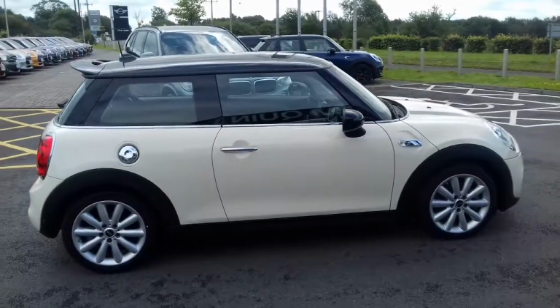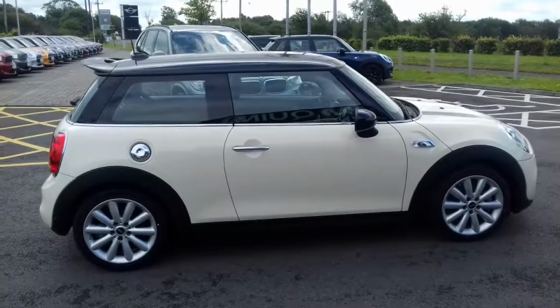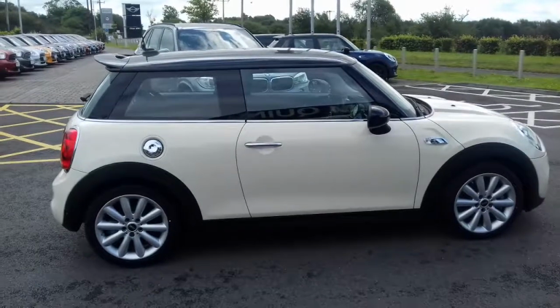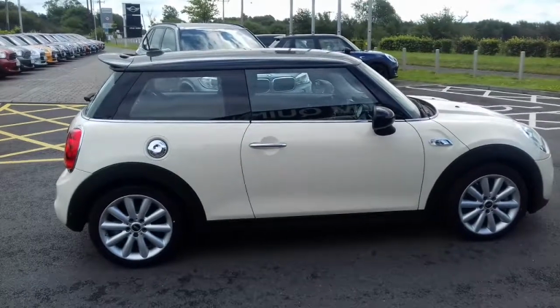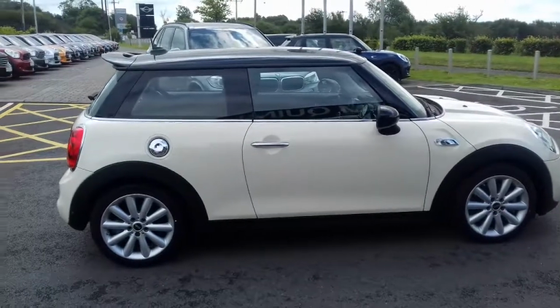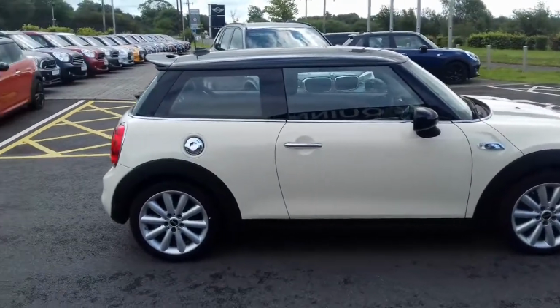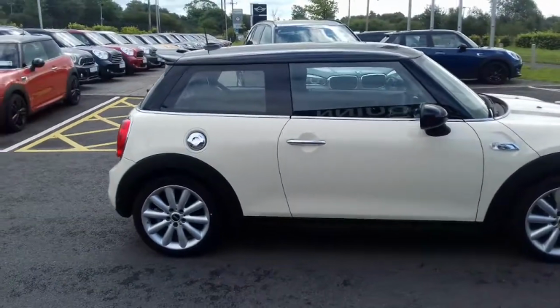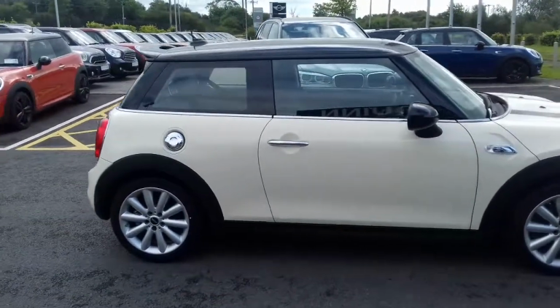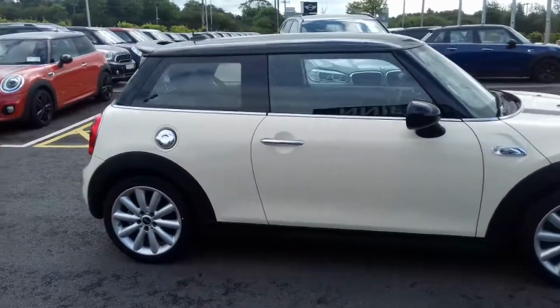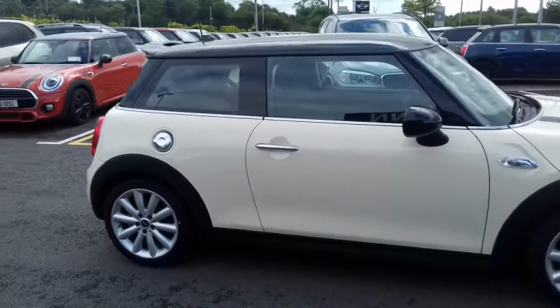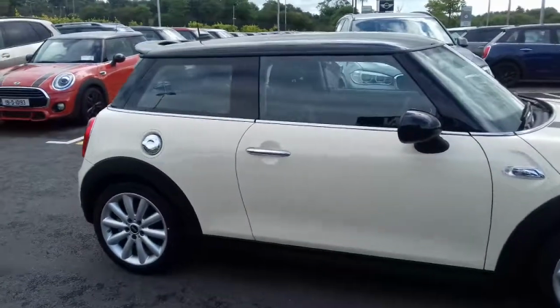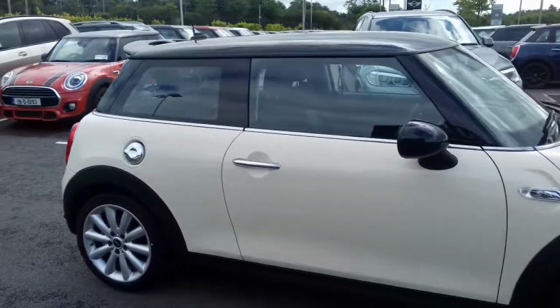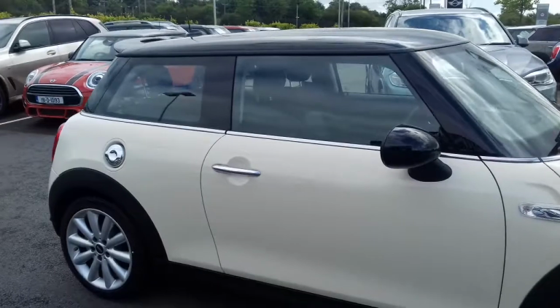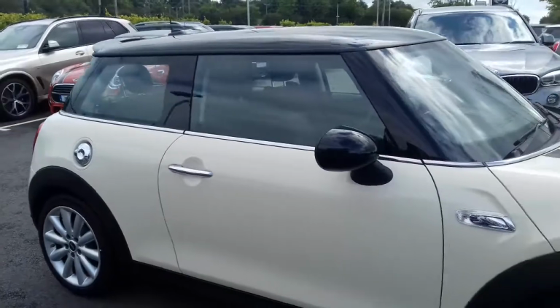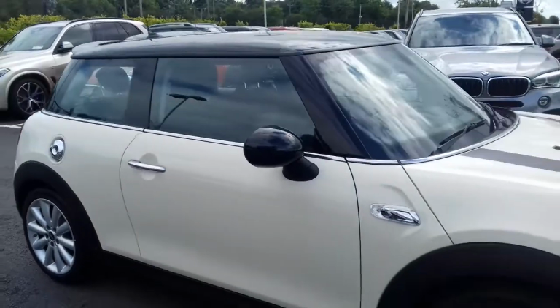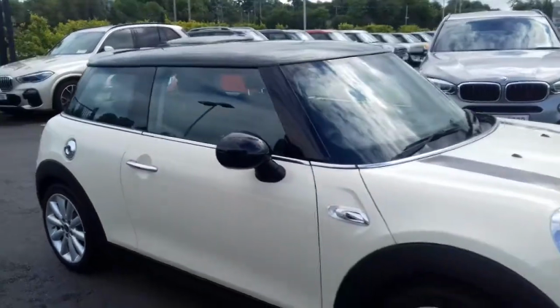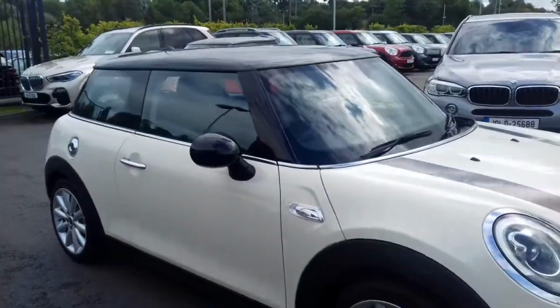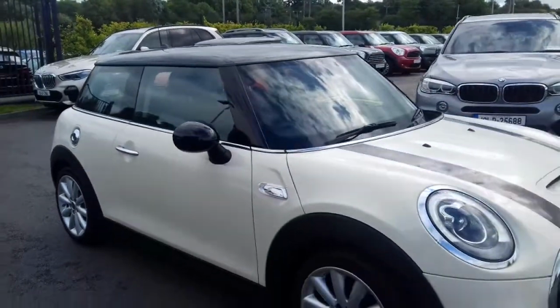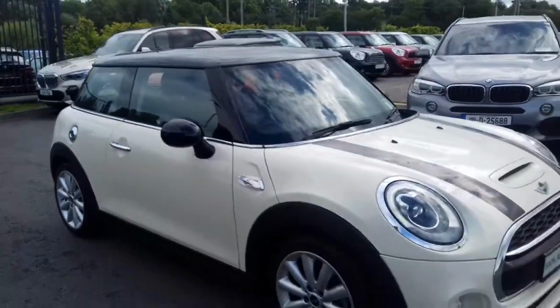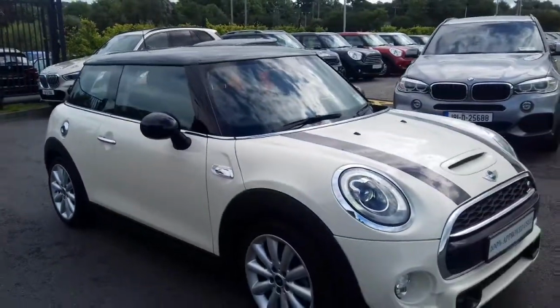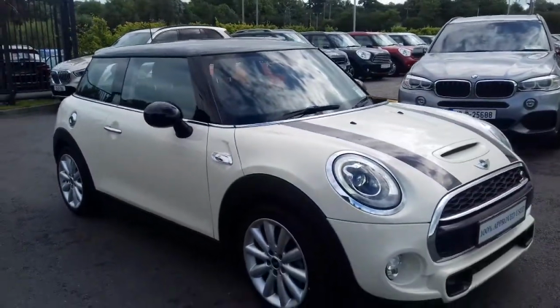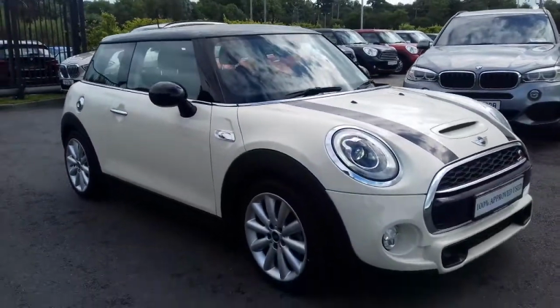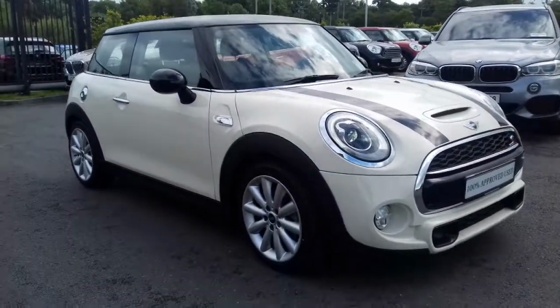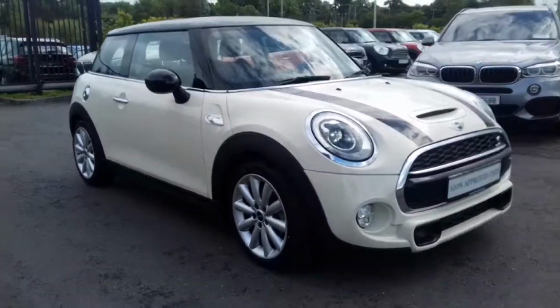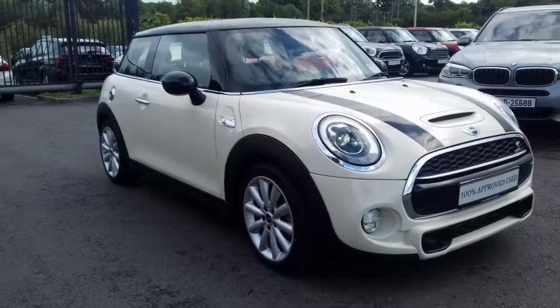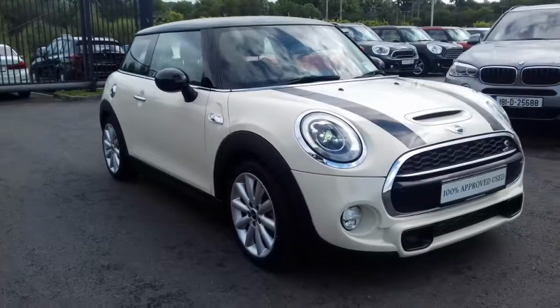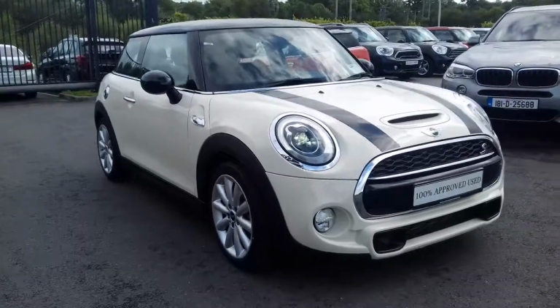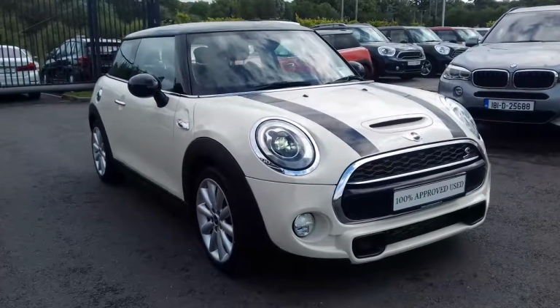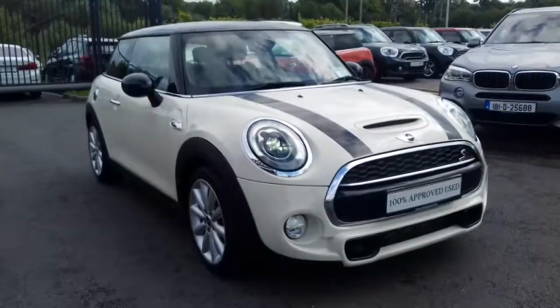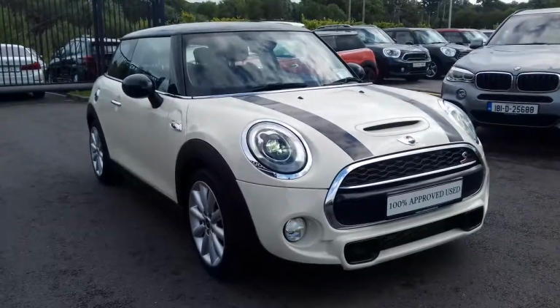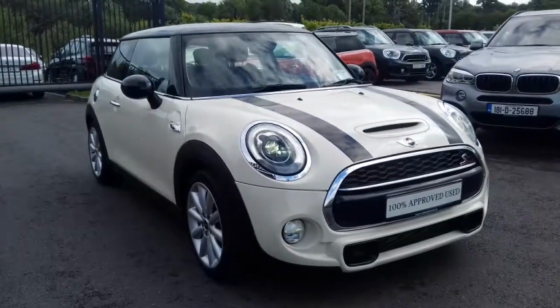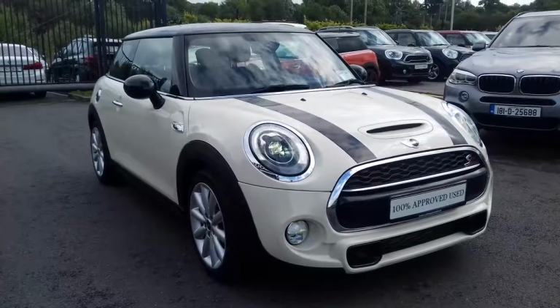This car new would have been about 39,000 euro, so there are big savings to be had. Now let's give you a look at the inside.